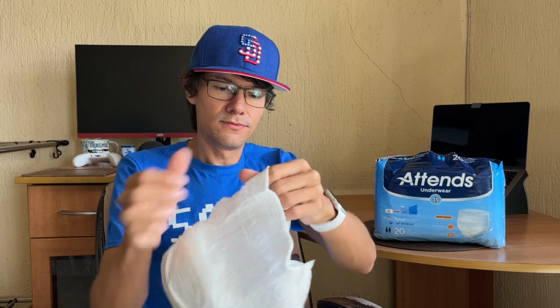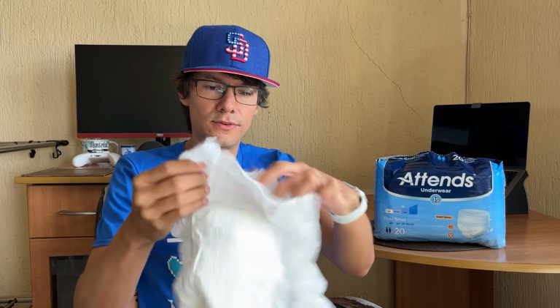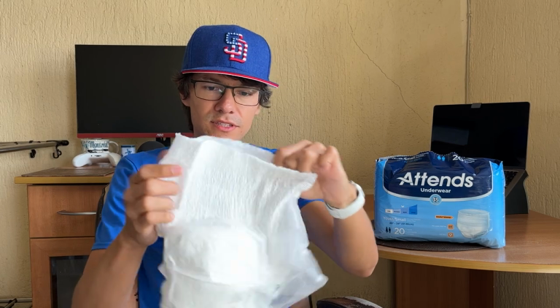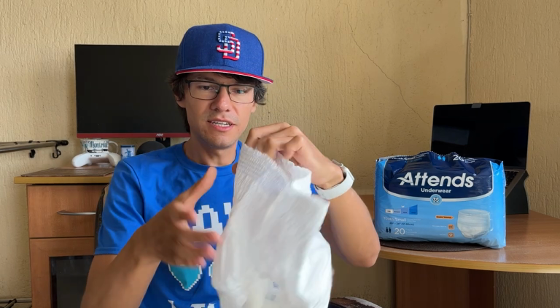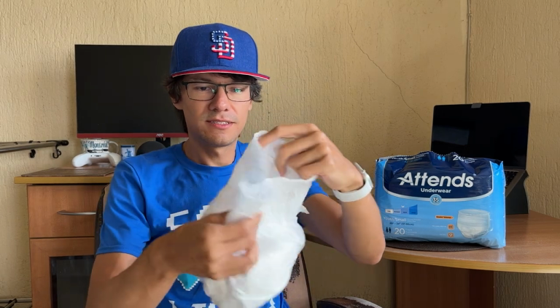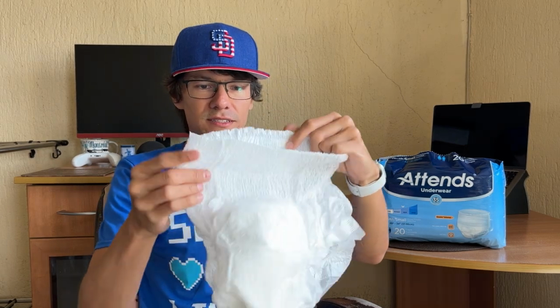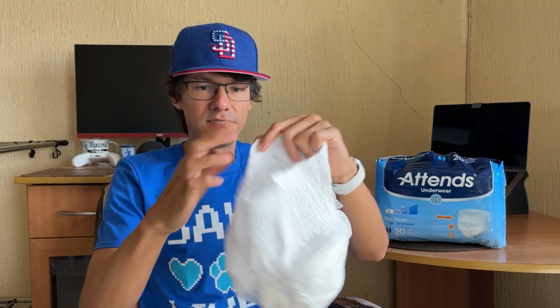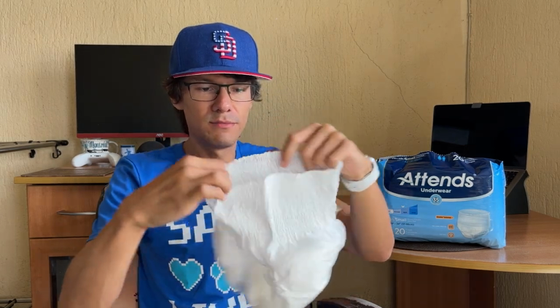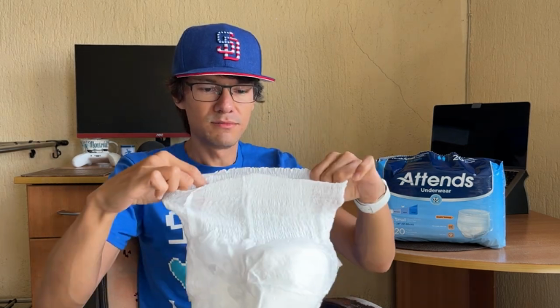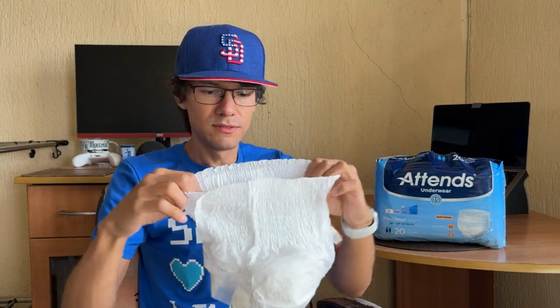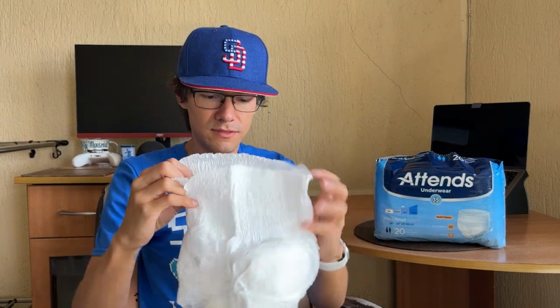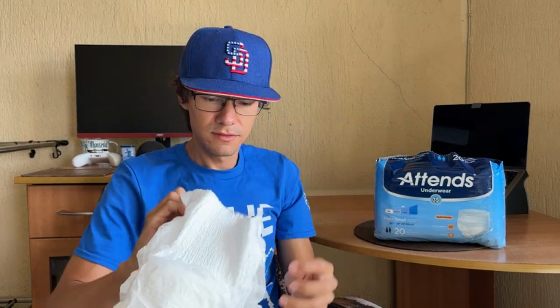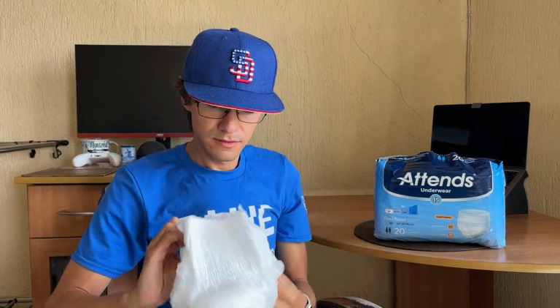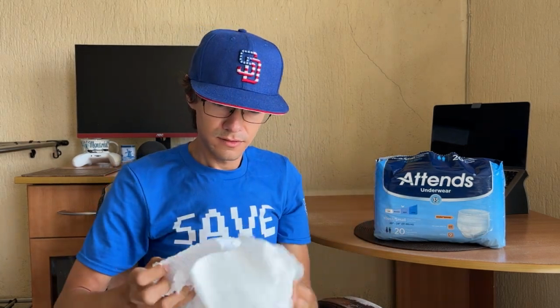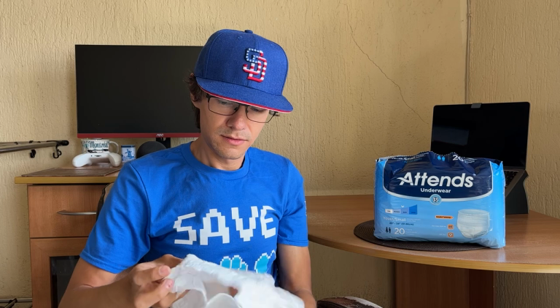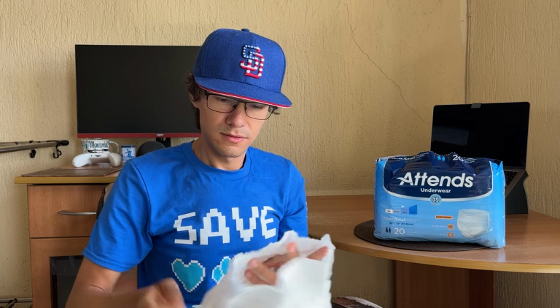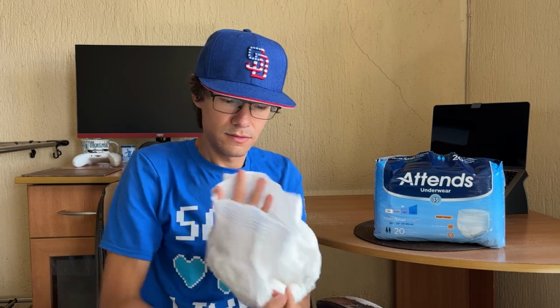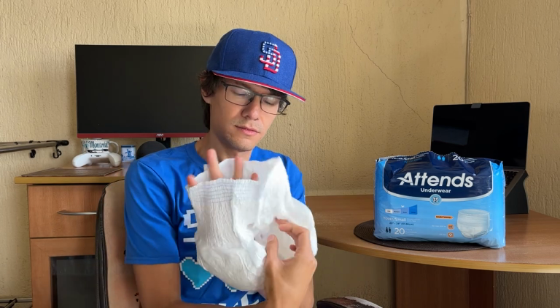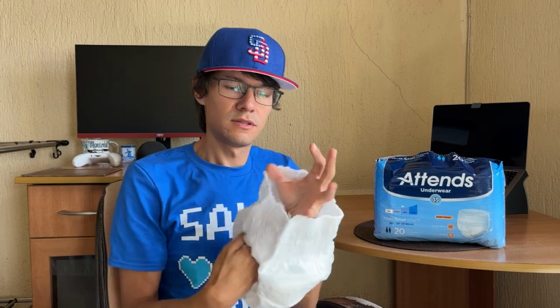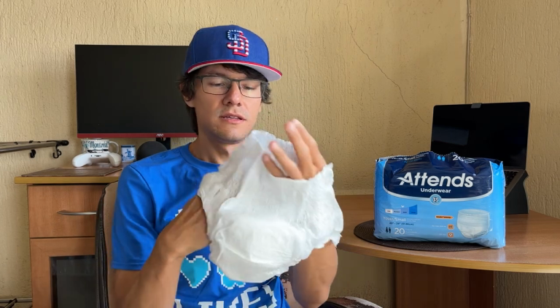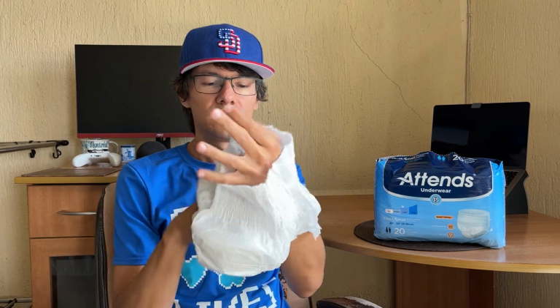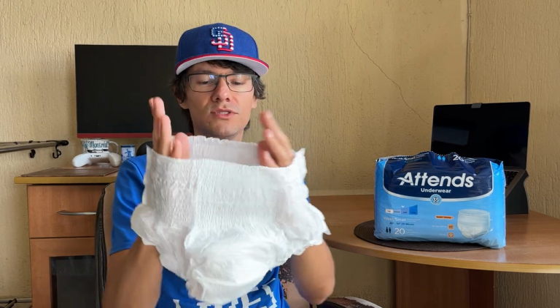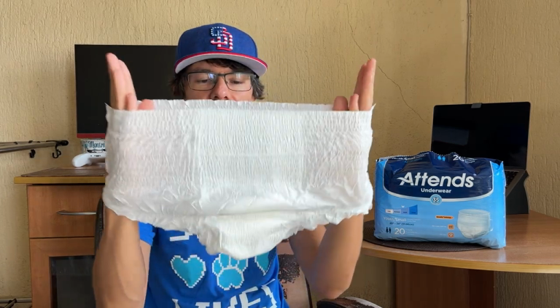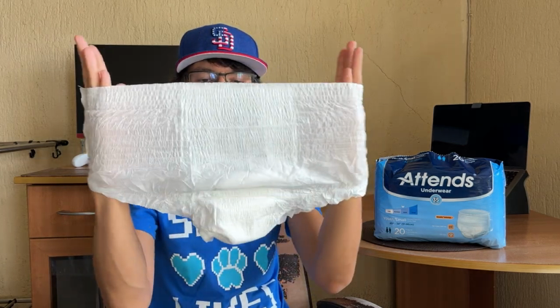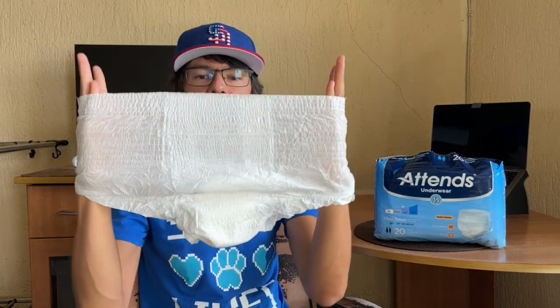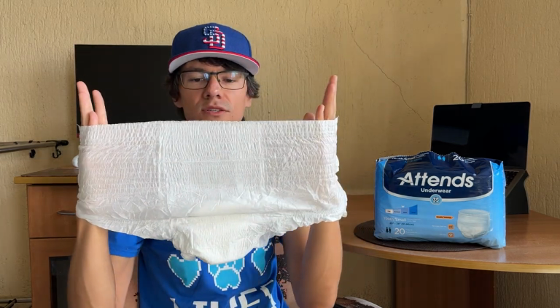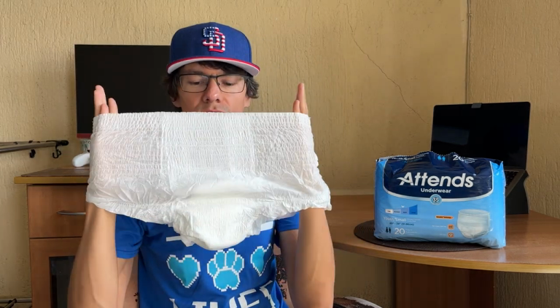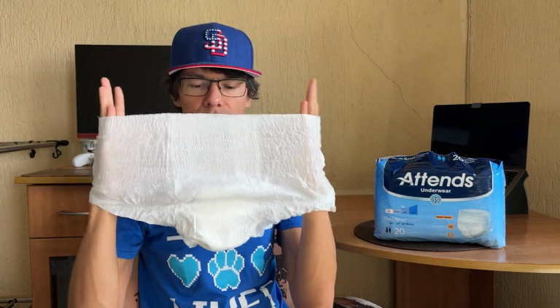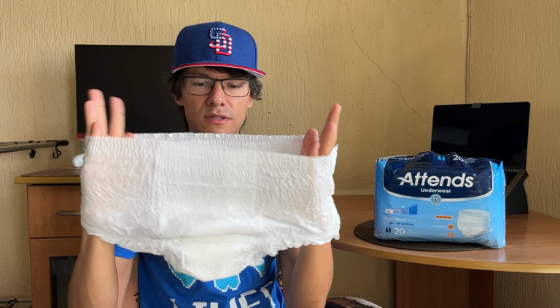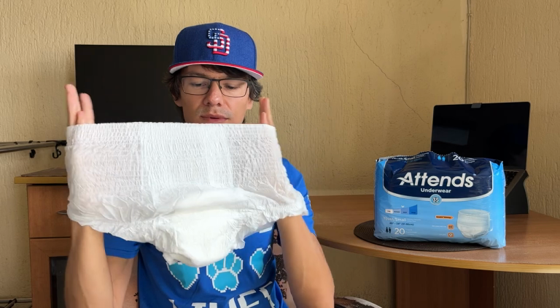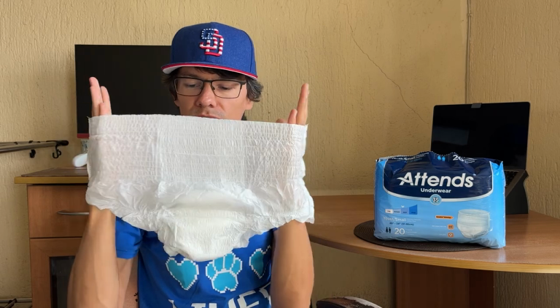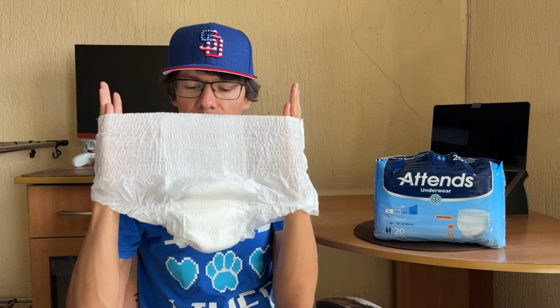This is the front, and I guess this is the back — it's blue. And this is how much it can stretch — not much. Remember, it's the small size.